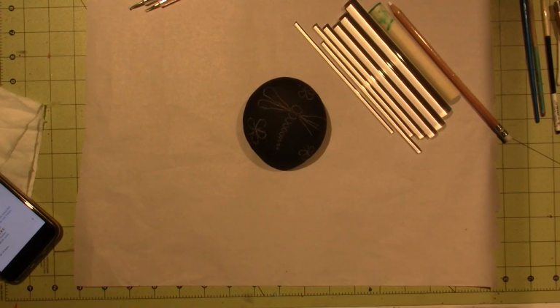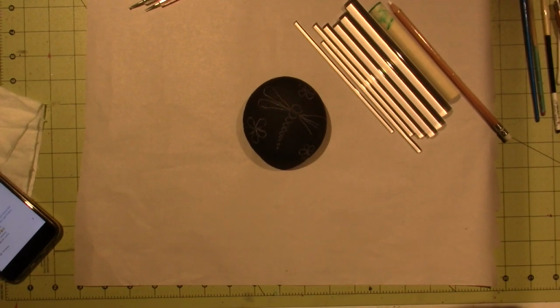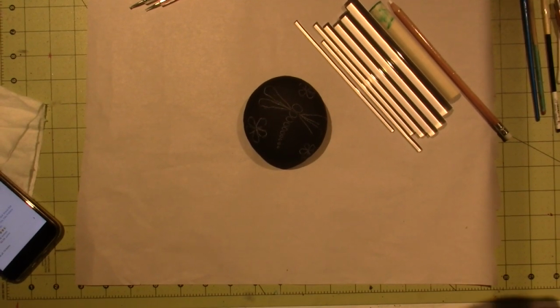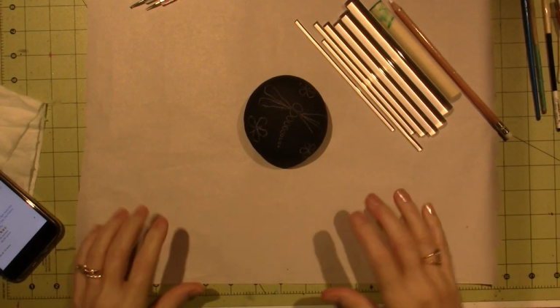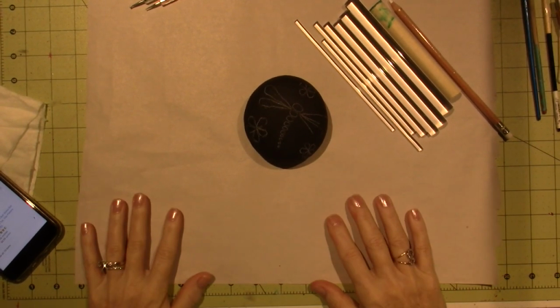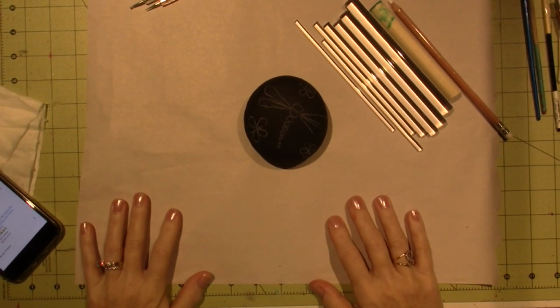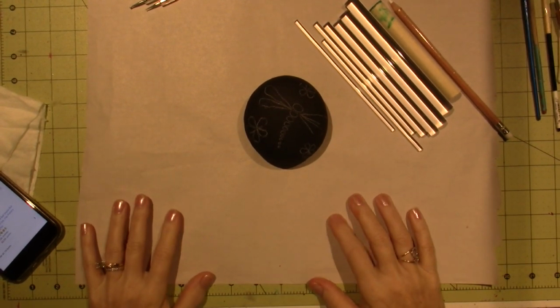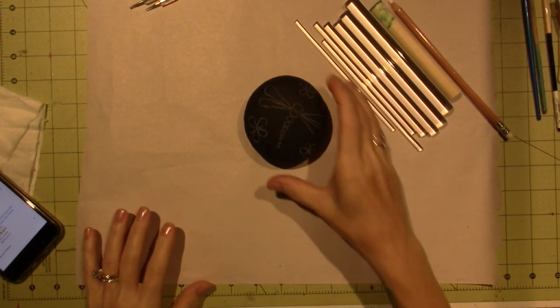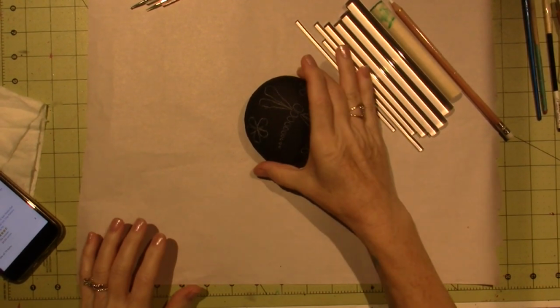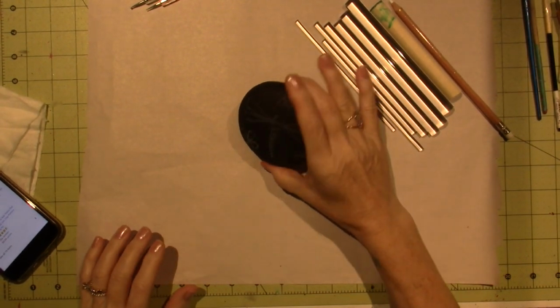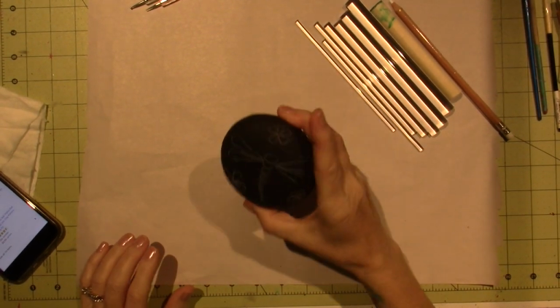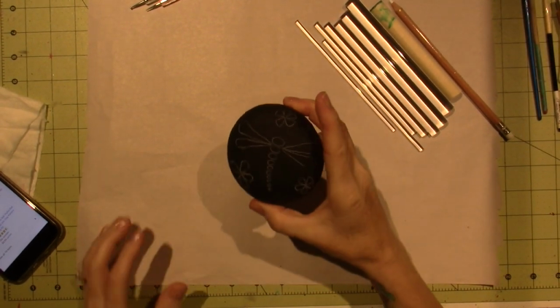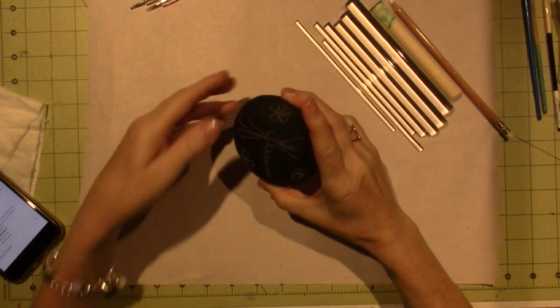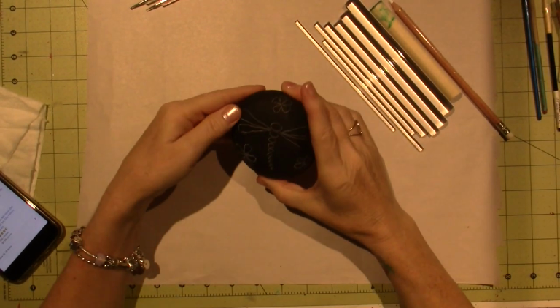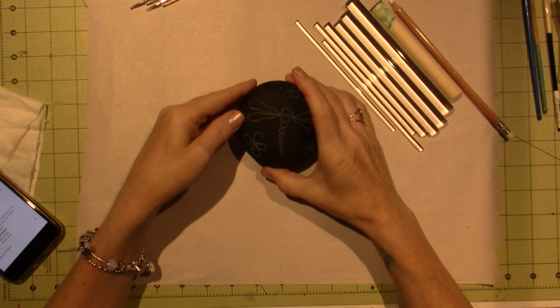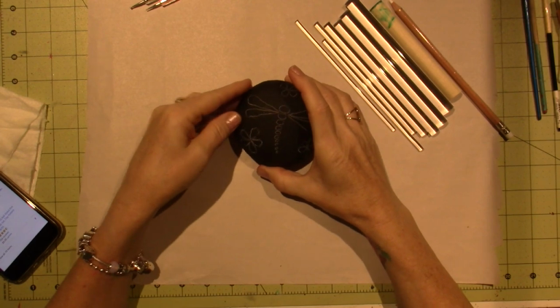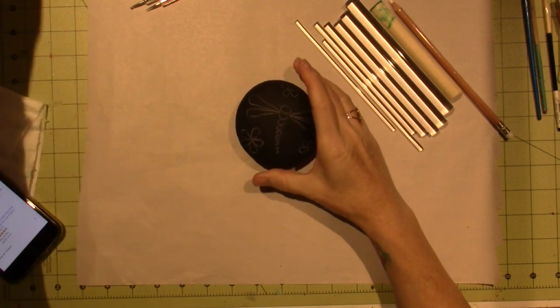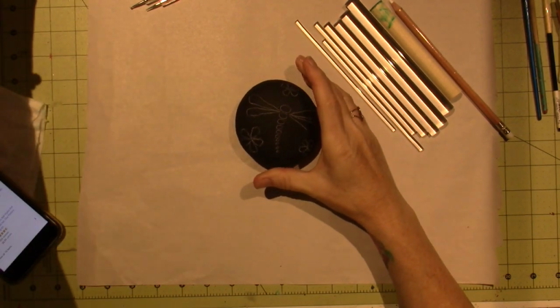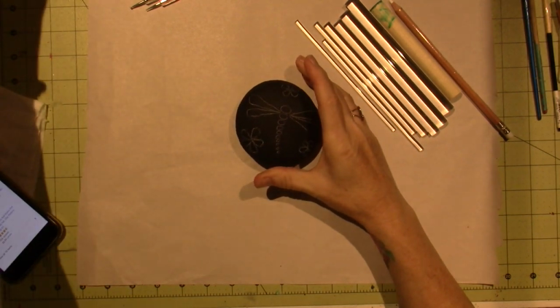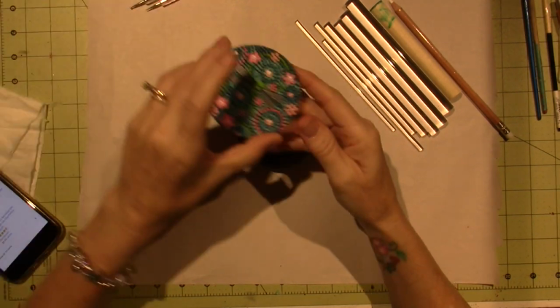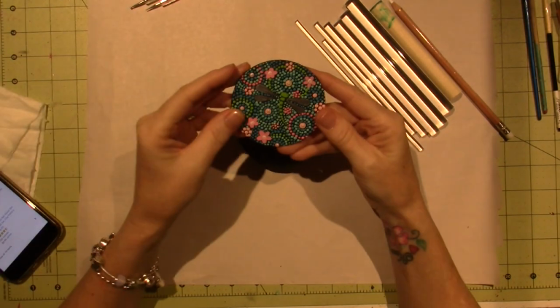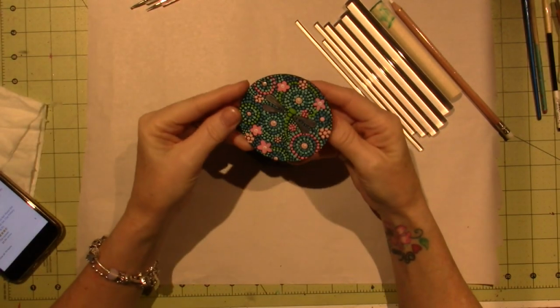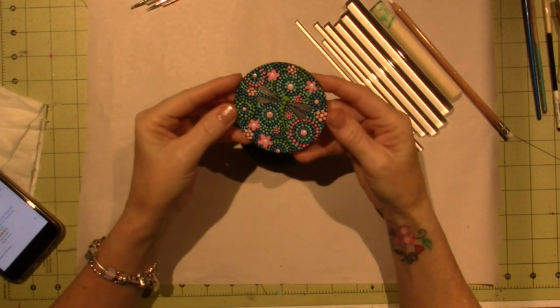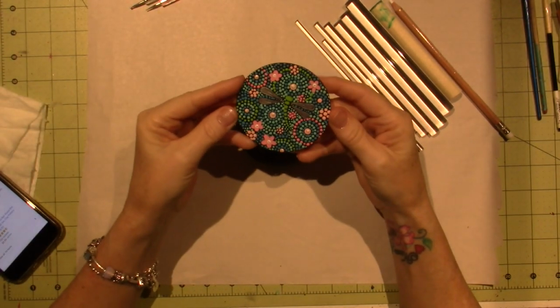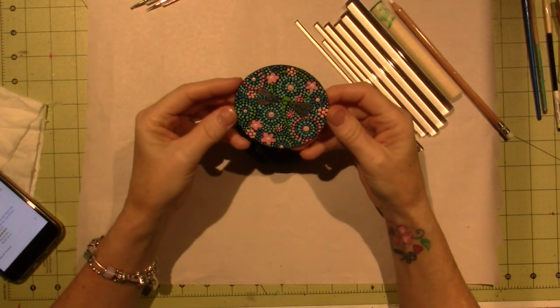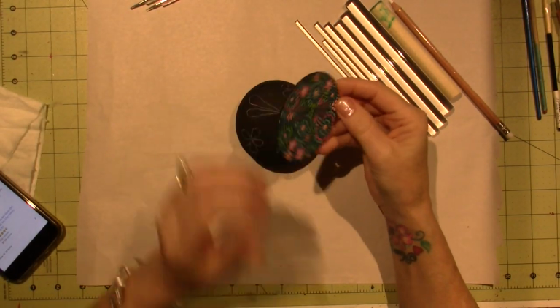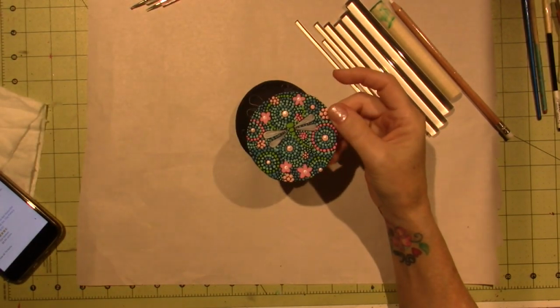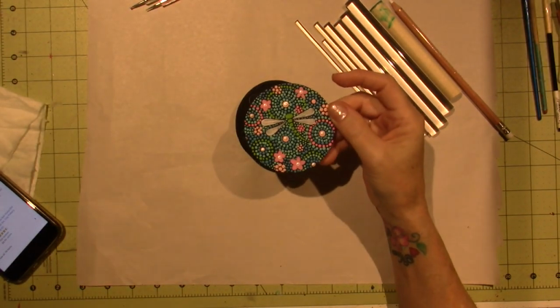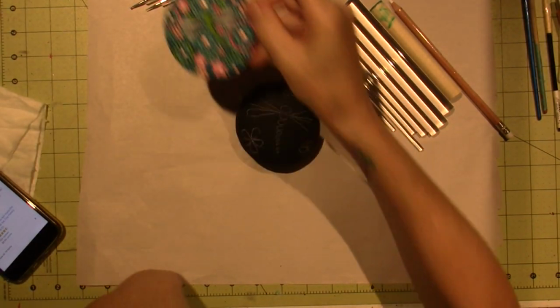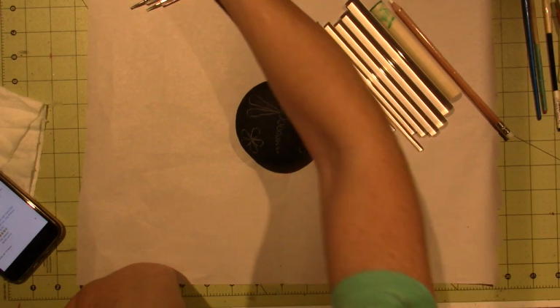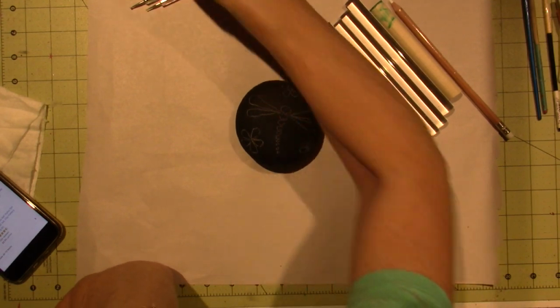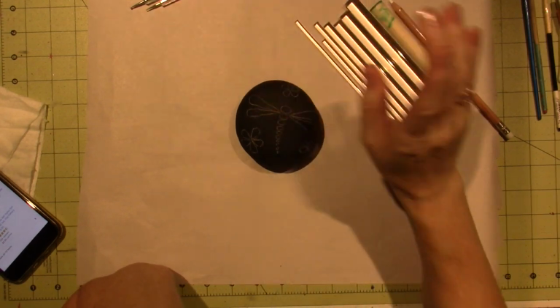Hello, it's Sarah, and I'm going to be painting this rock. I'm going to do the dragonfly pattern that I saw on Pinterest. But first, I wanted to share something.